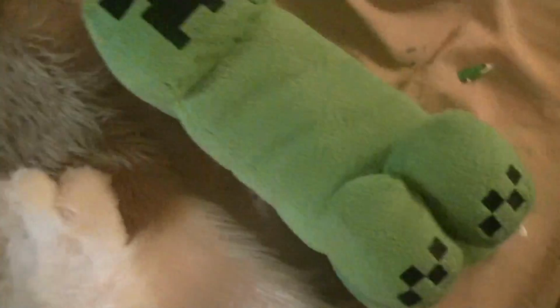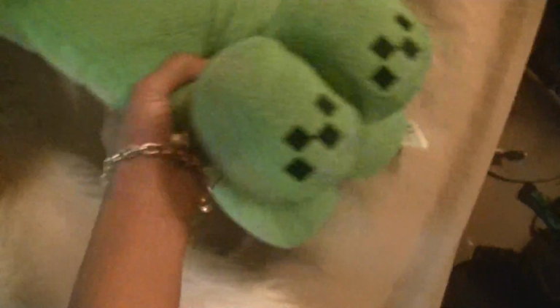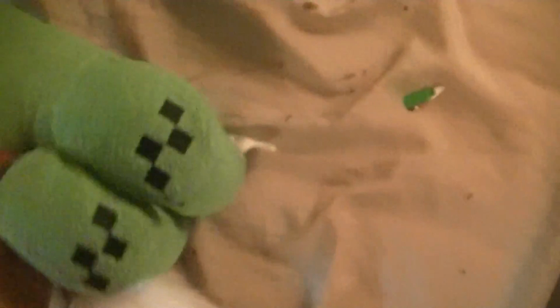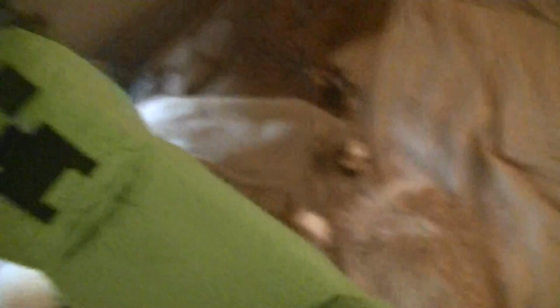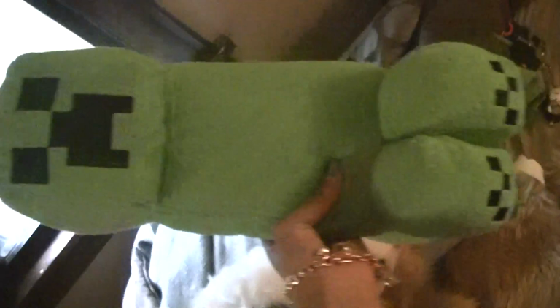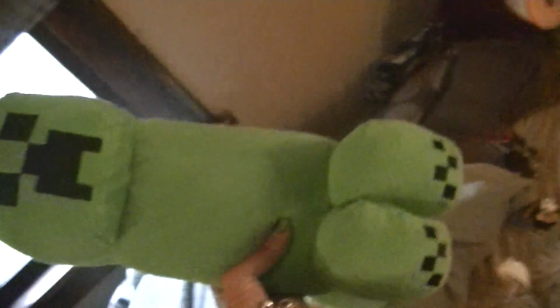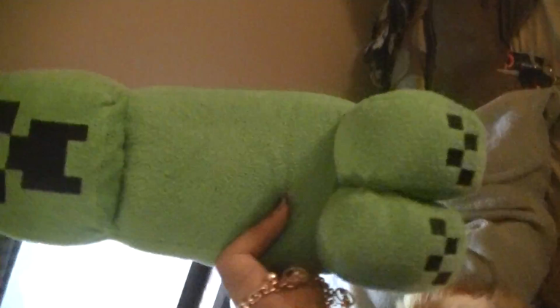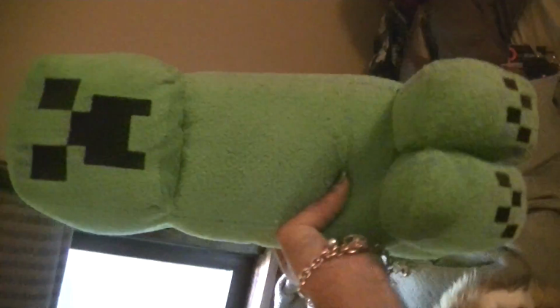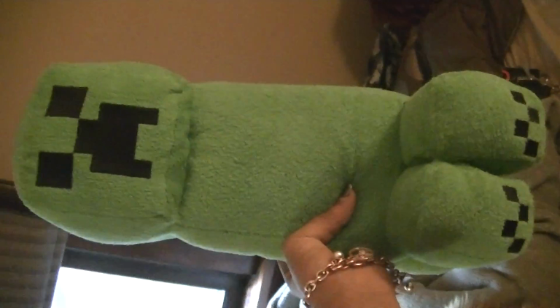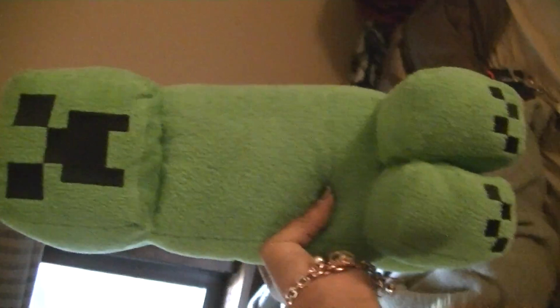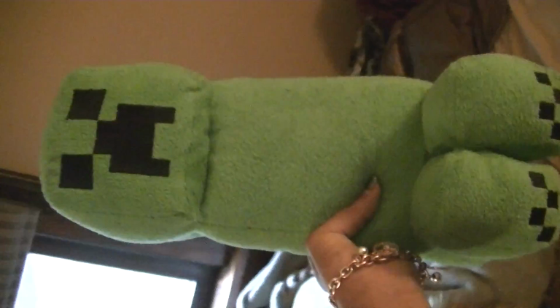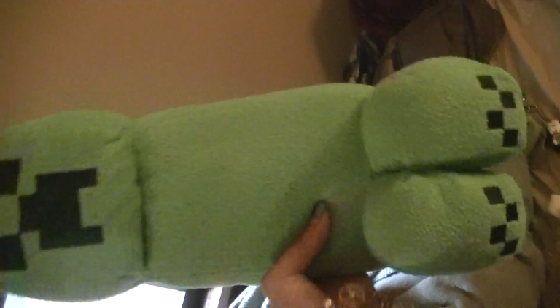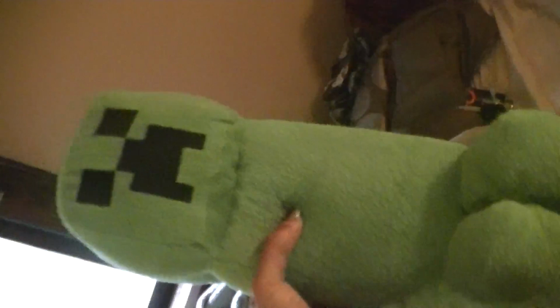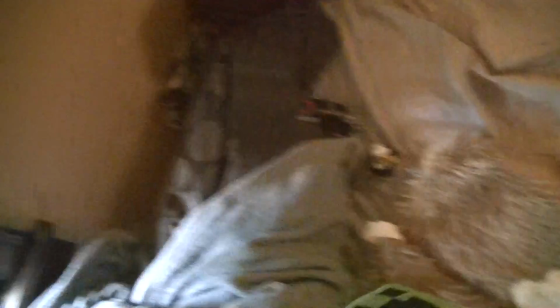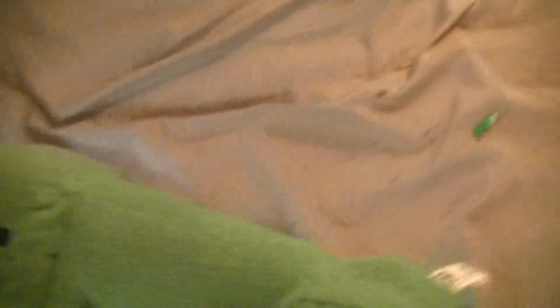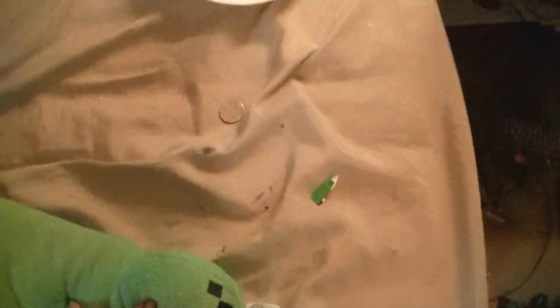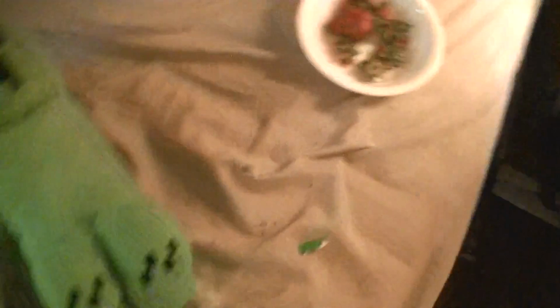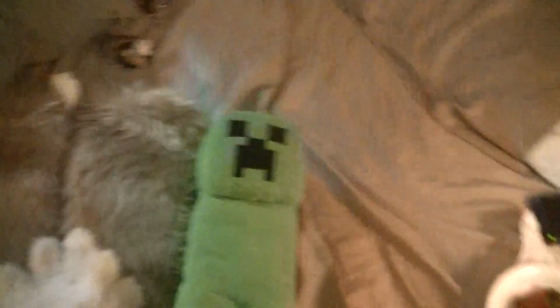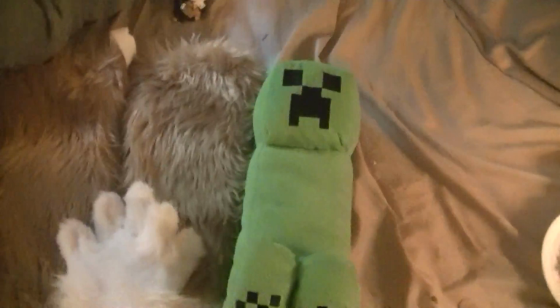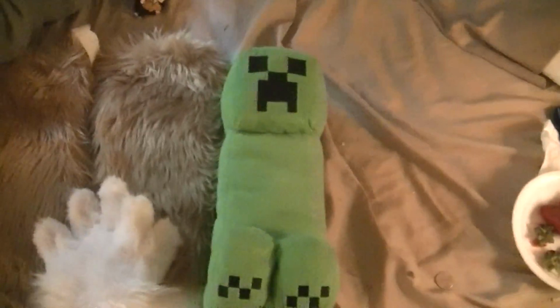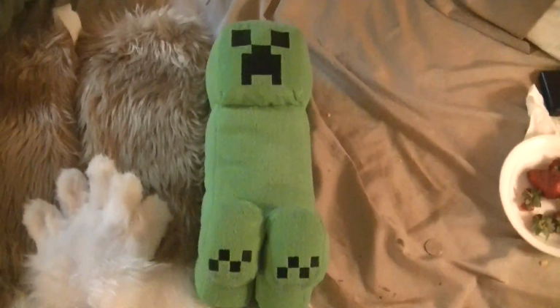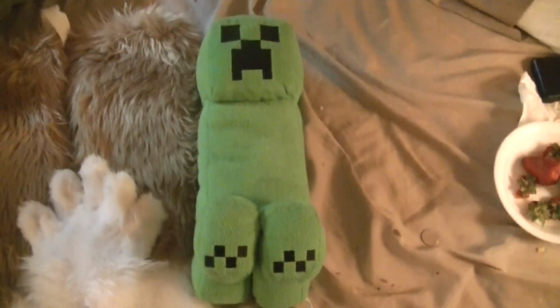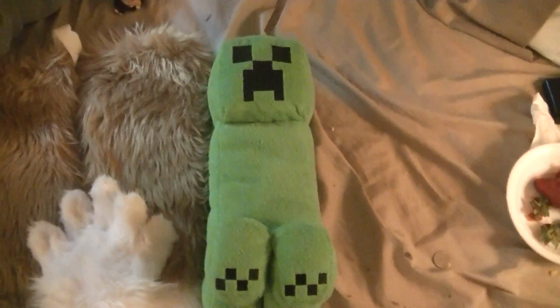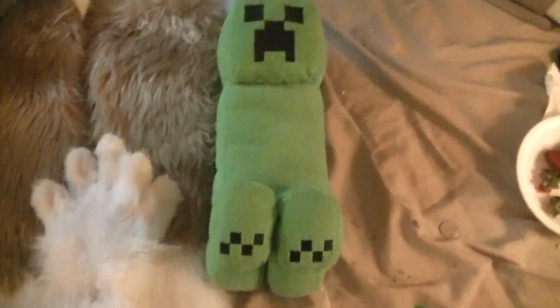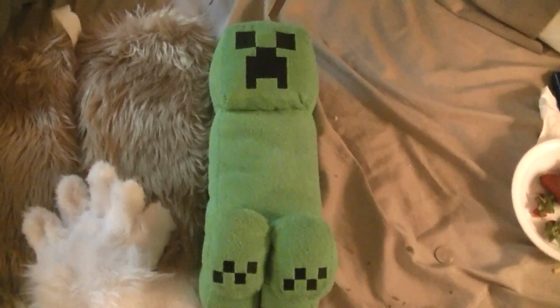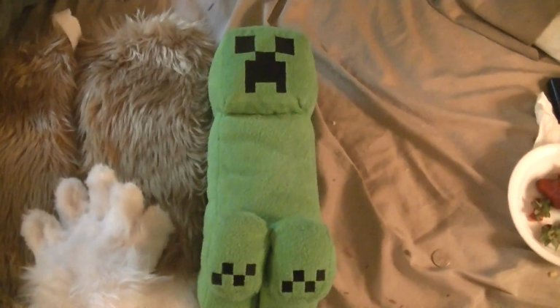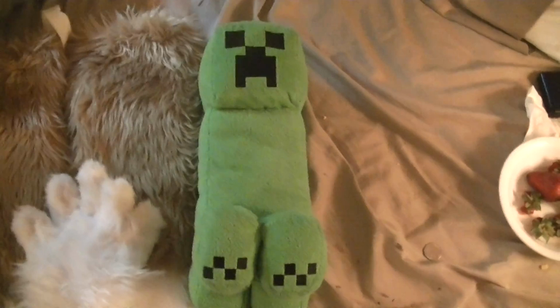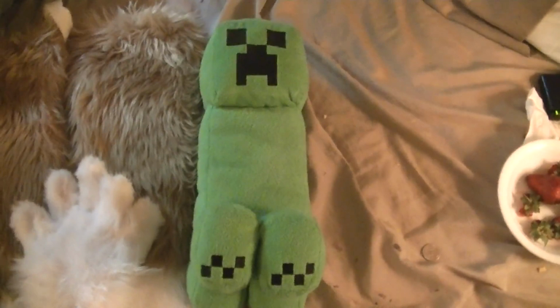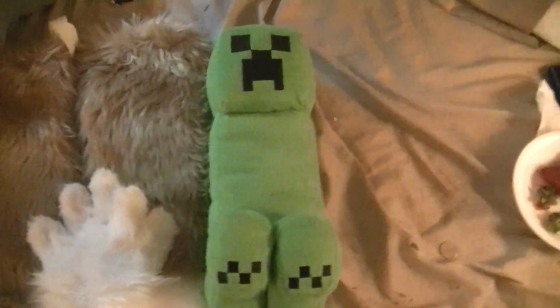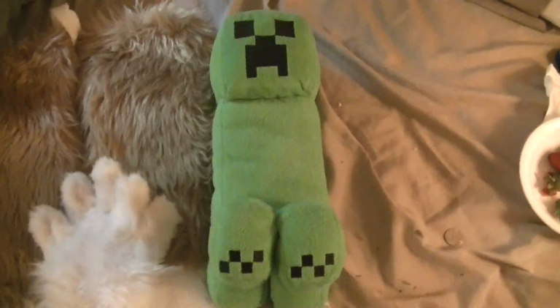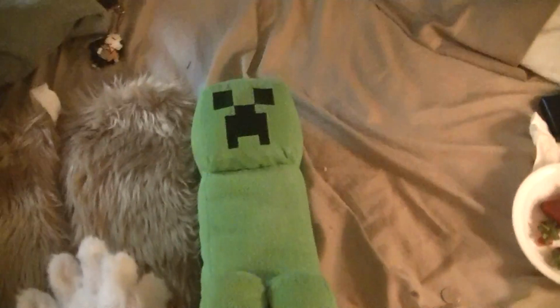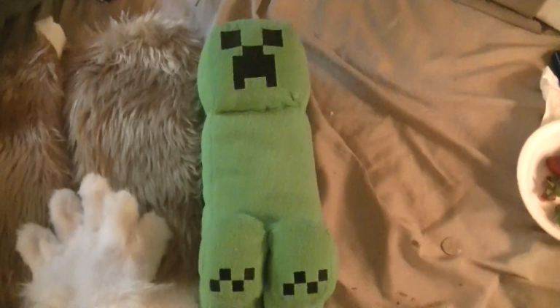She has her prop — I finally found a Minecraft creeper plushie, because she is a gamer. She will be holding an Xbox controller in her hand when I drop her badge.